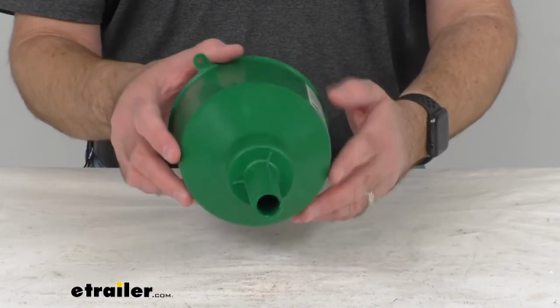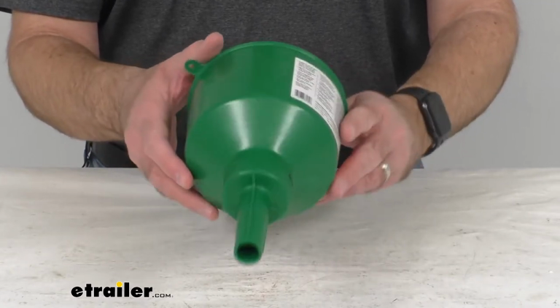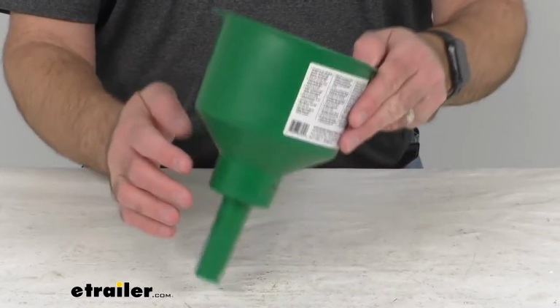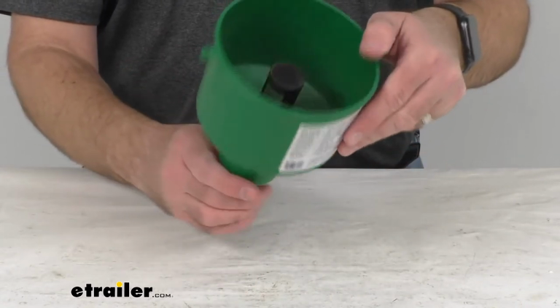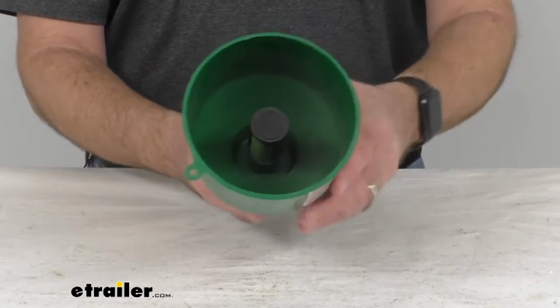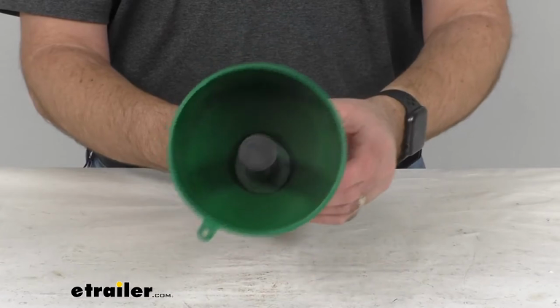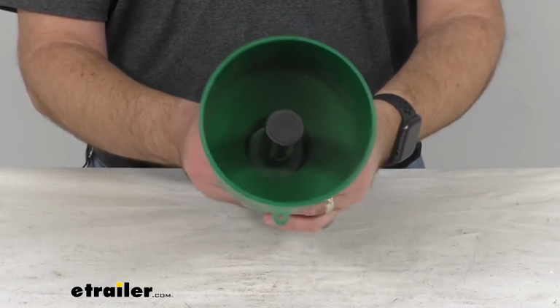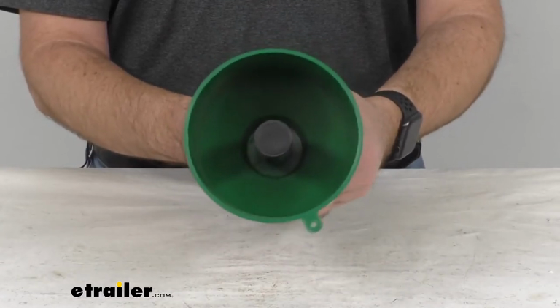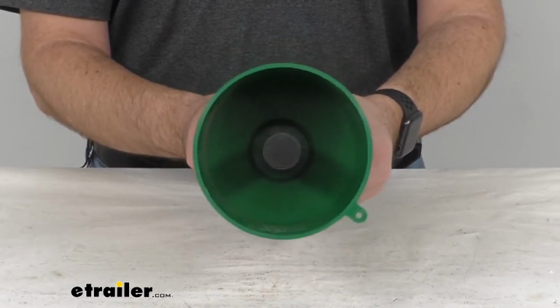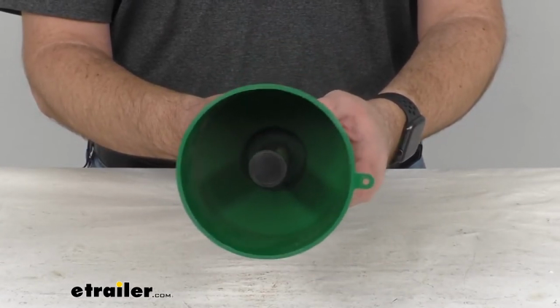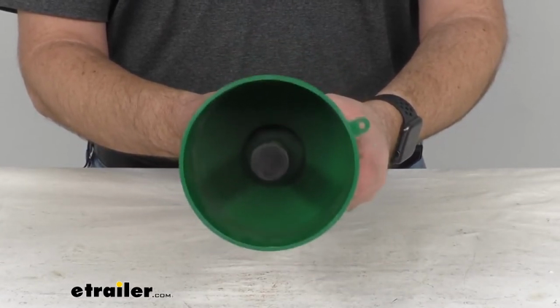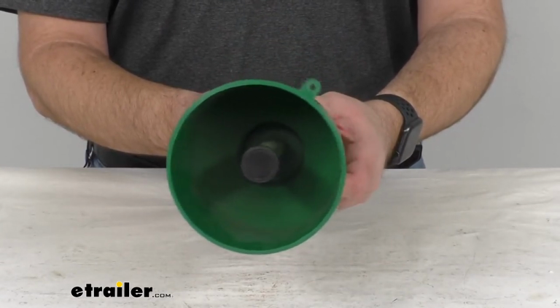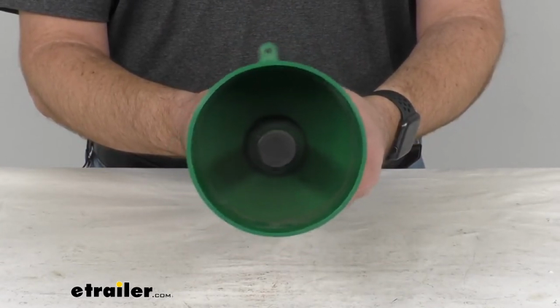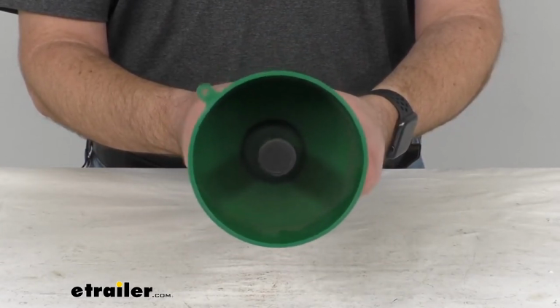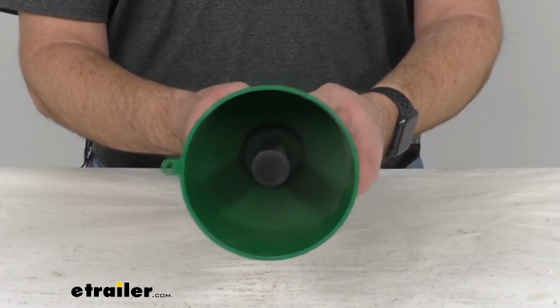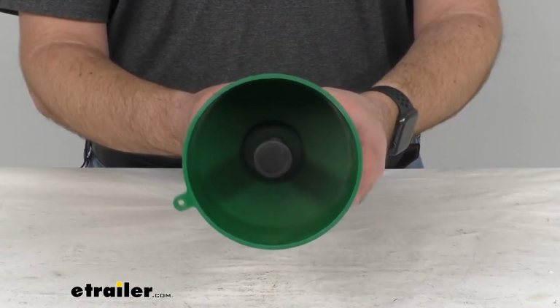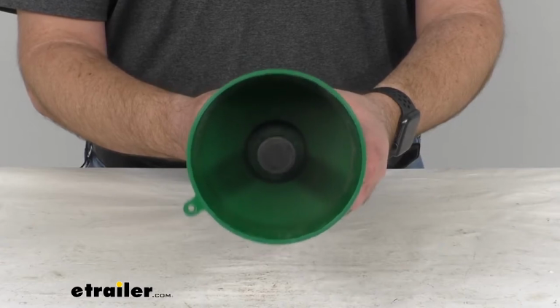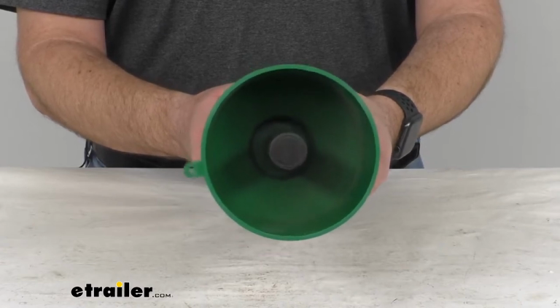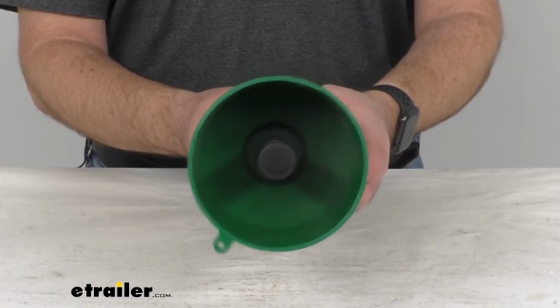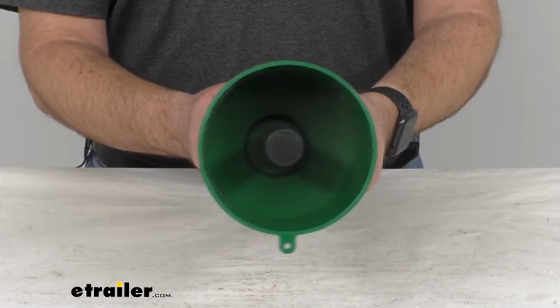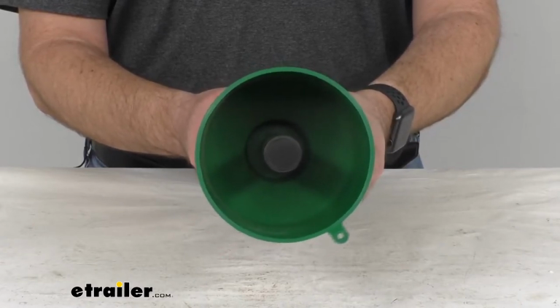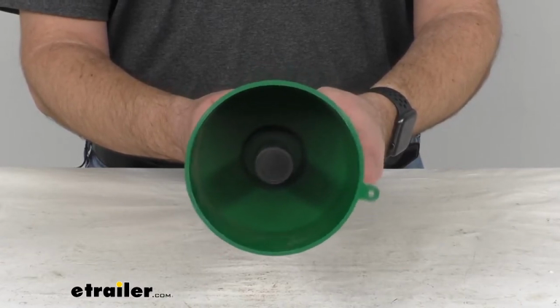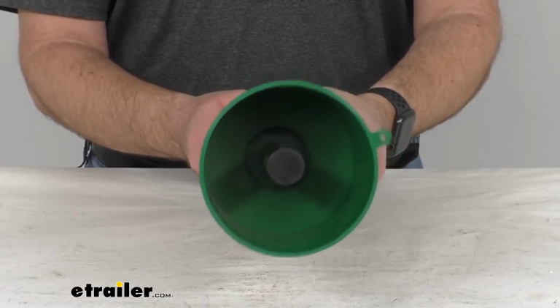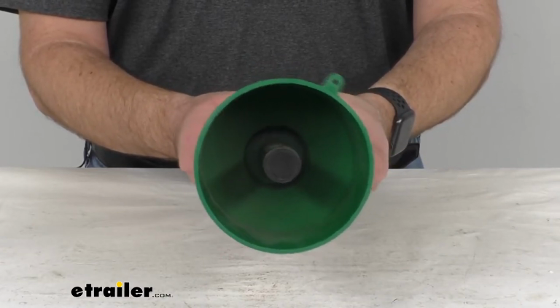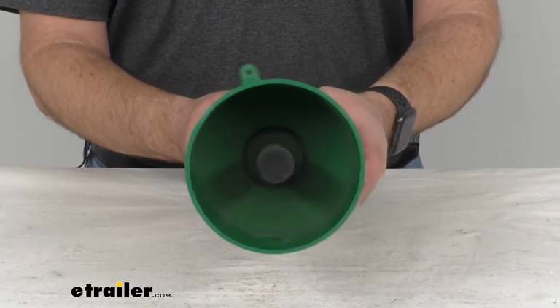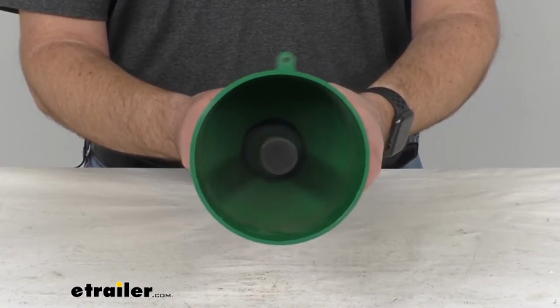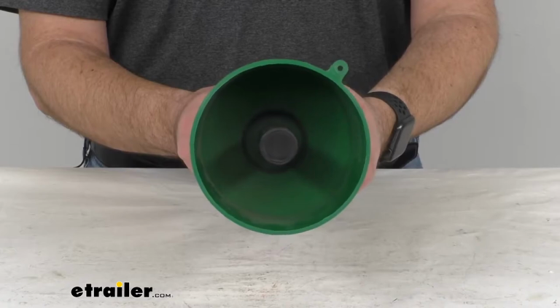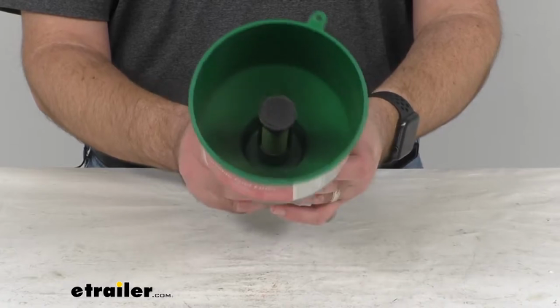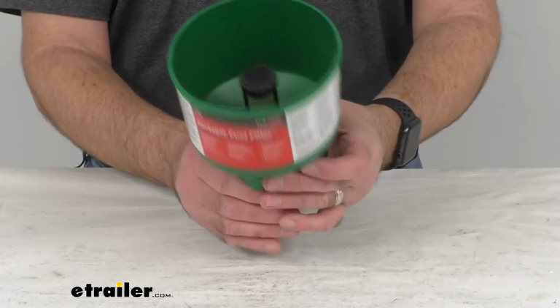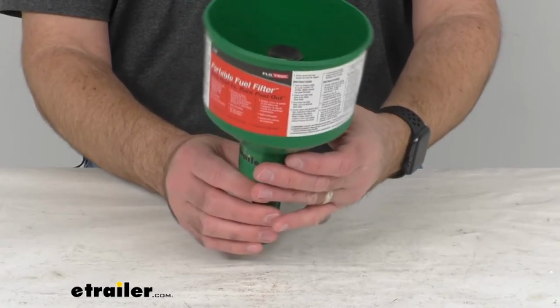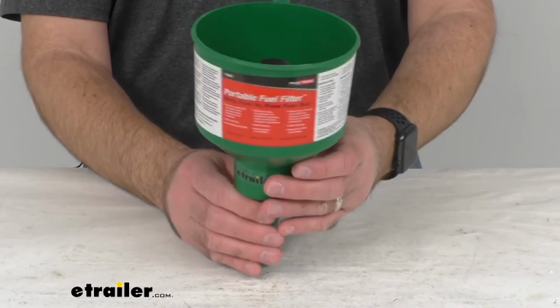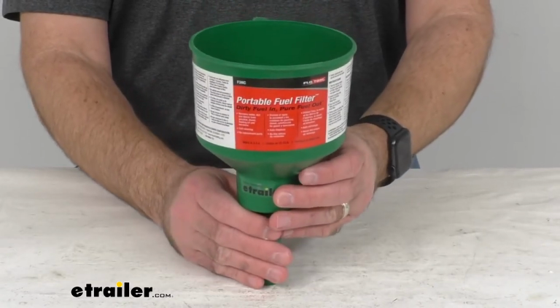It will protect your engine when used every time you transfer fuel to your tank. It also collects deflected water and debris in the sump area so it can be disposed of properly.